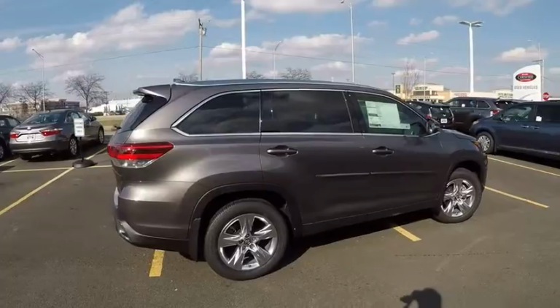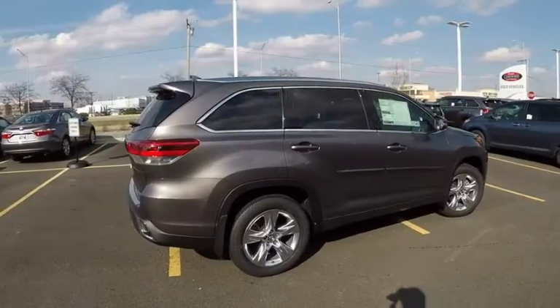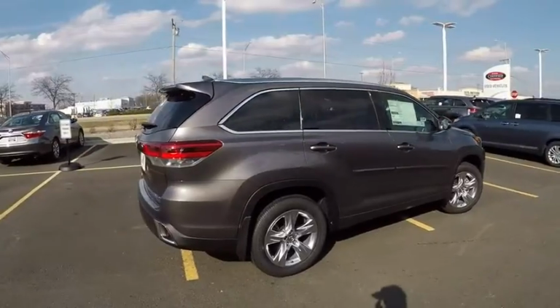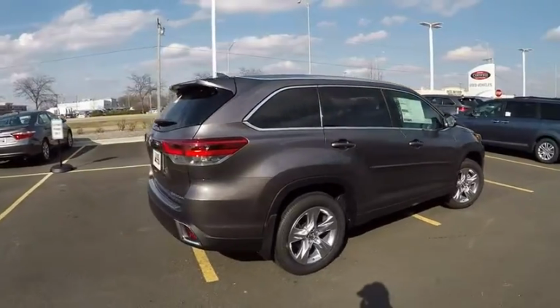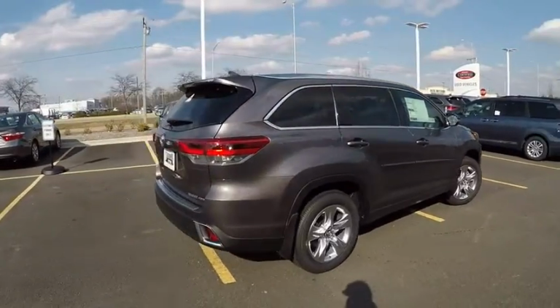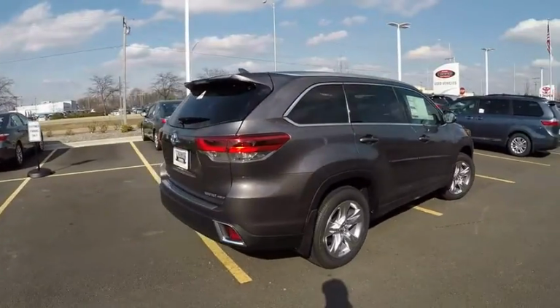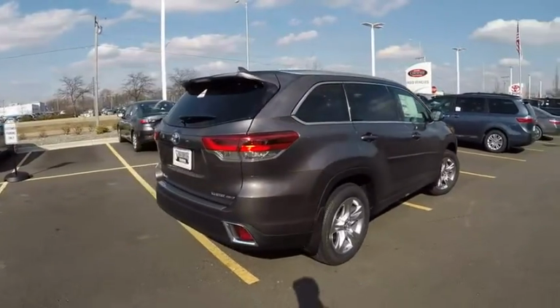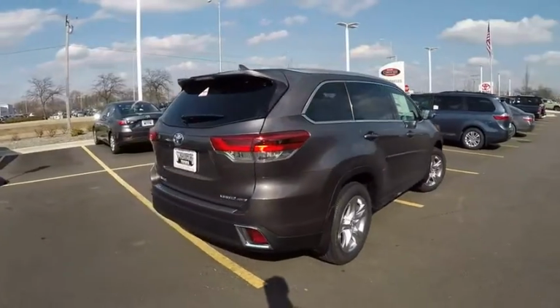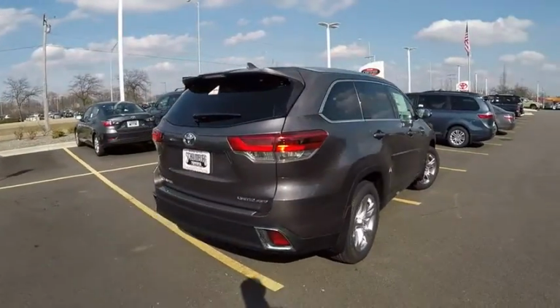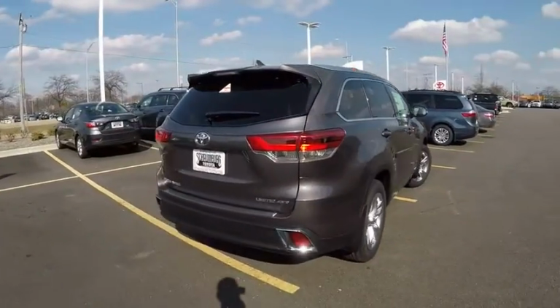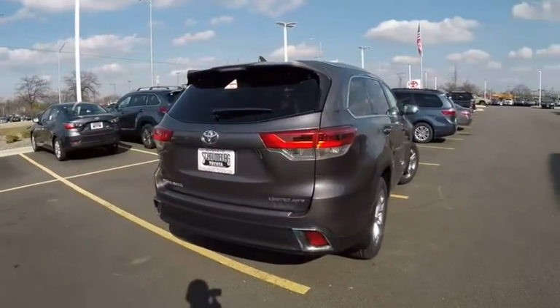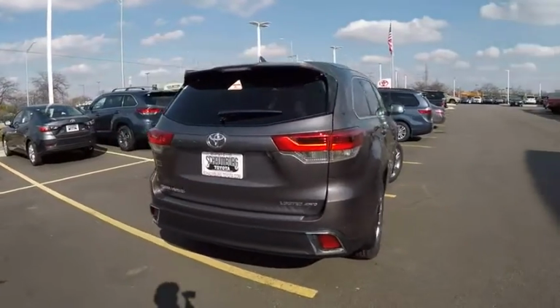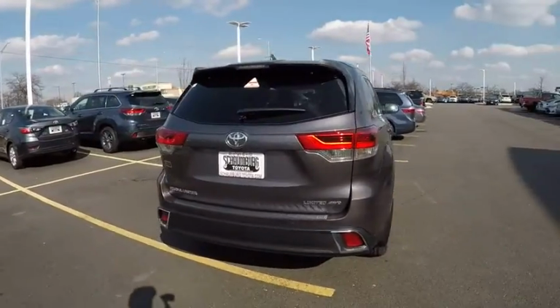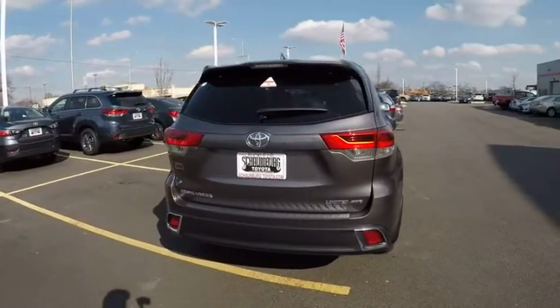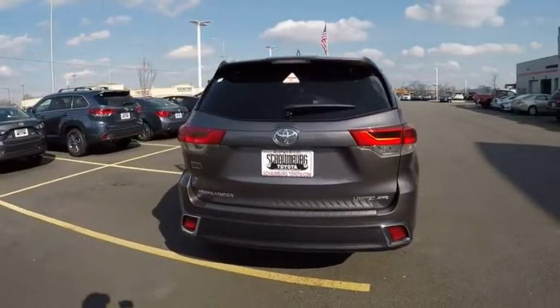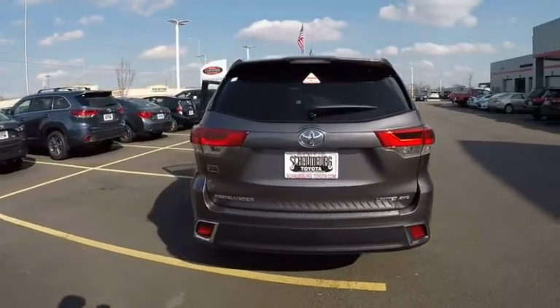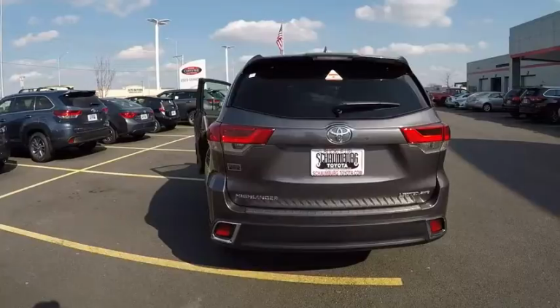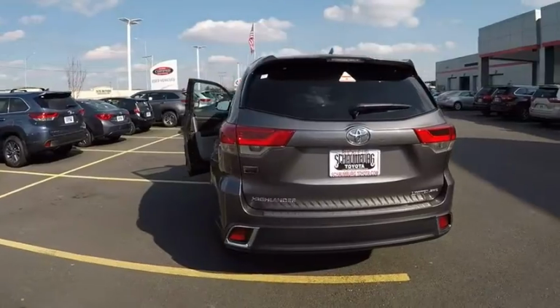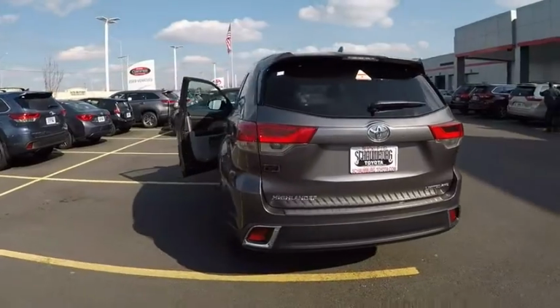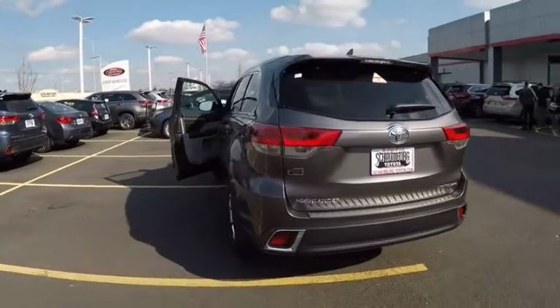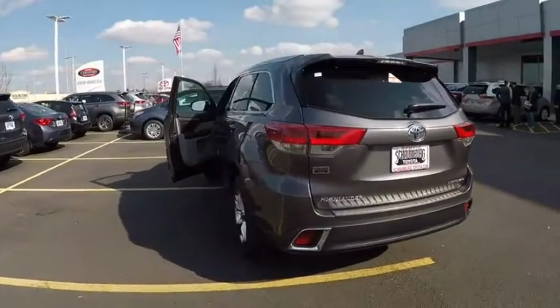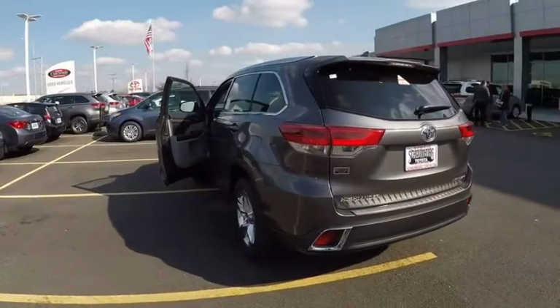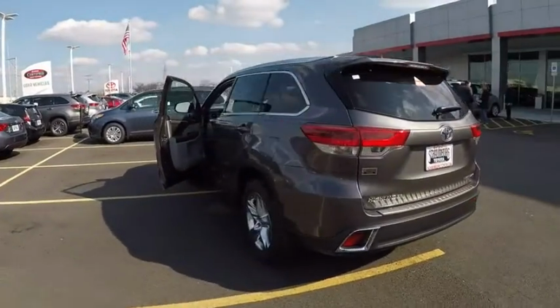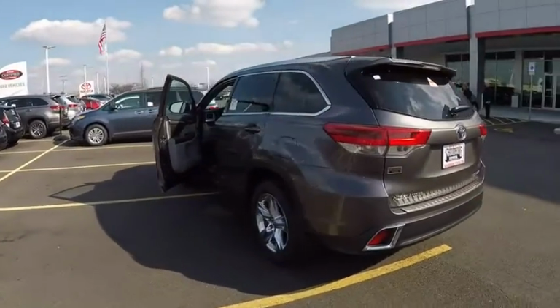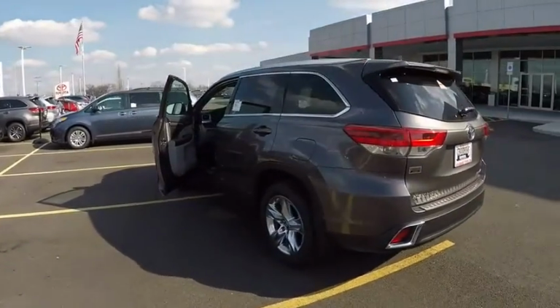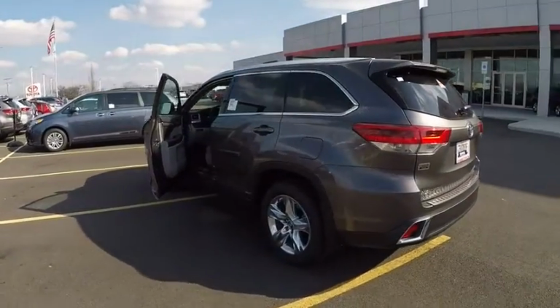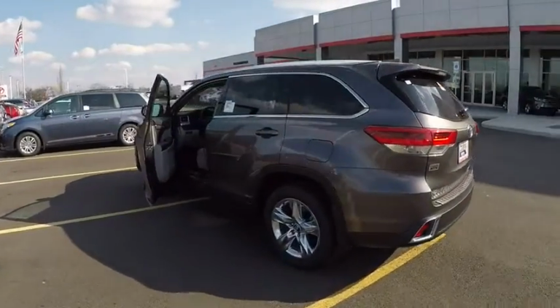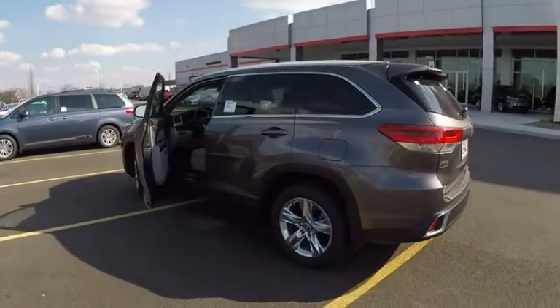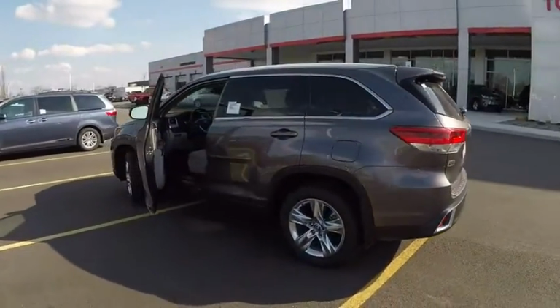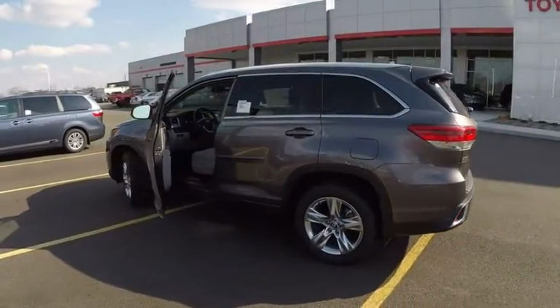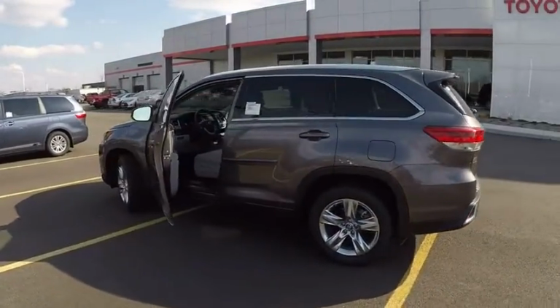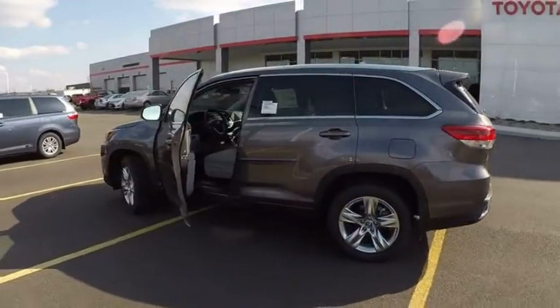A 2010 top safety pick, the Highlander is where substance meets style and is priced below $45,000. Here are some of this vehicle's great options.